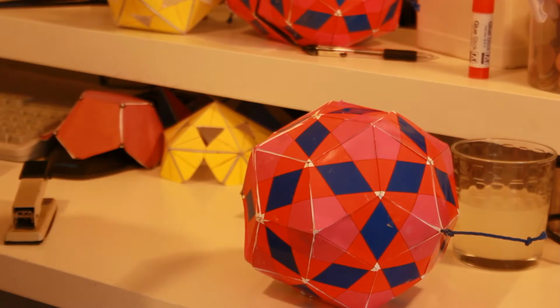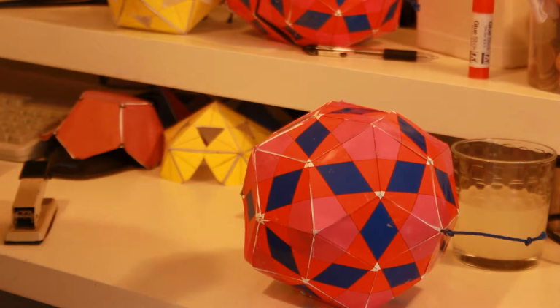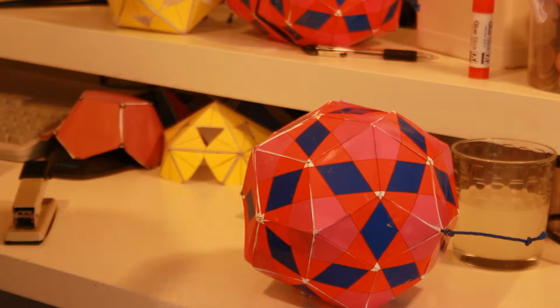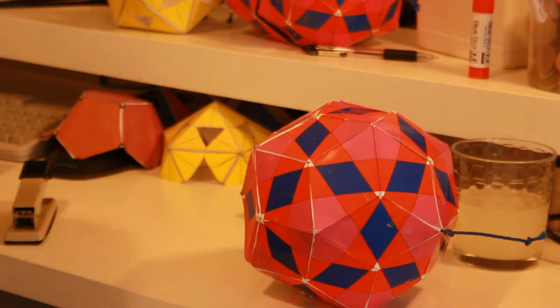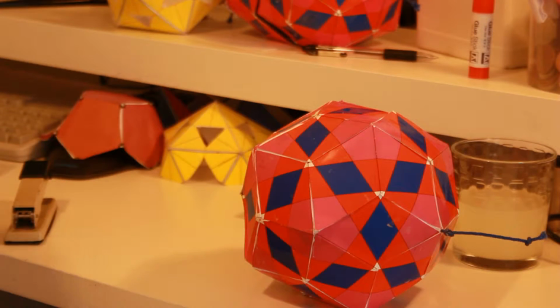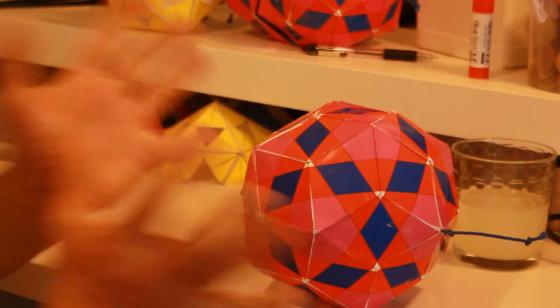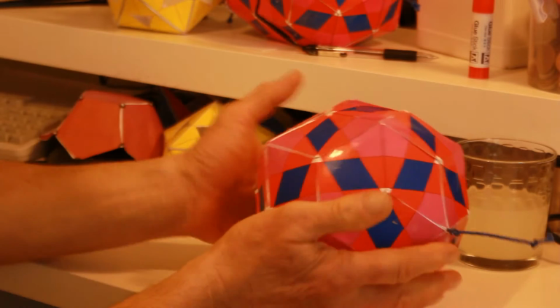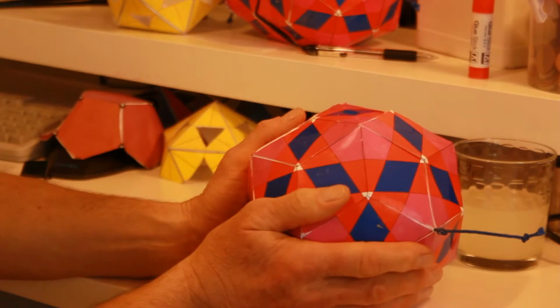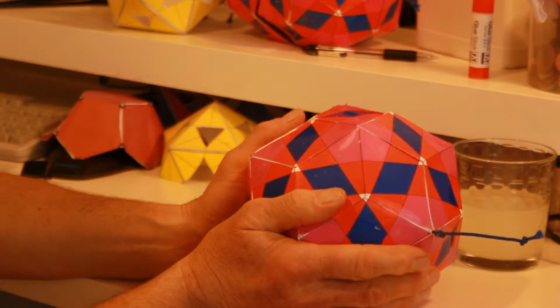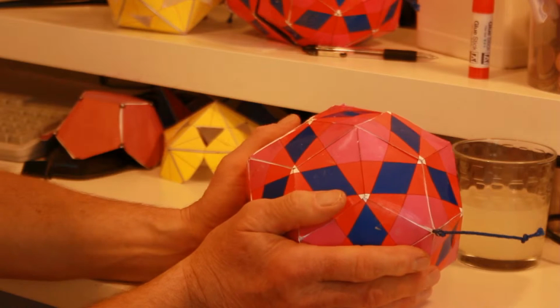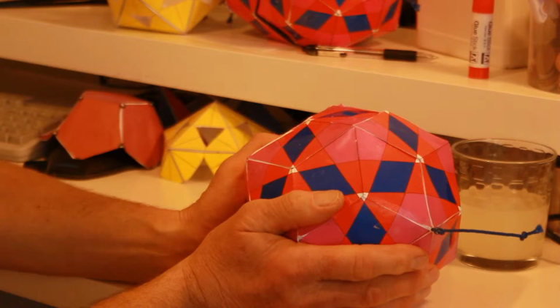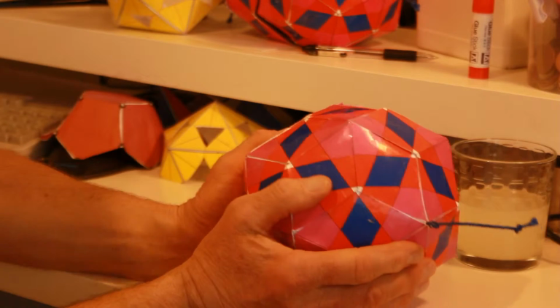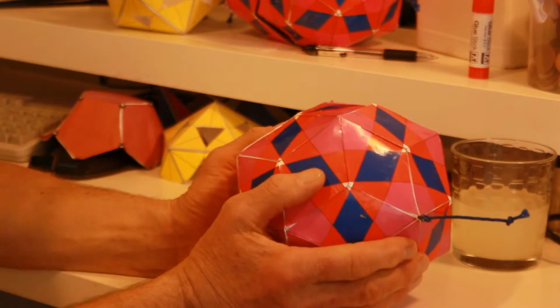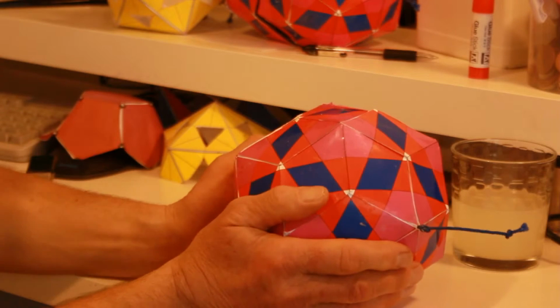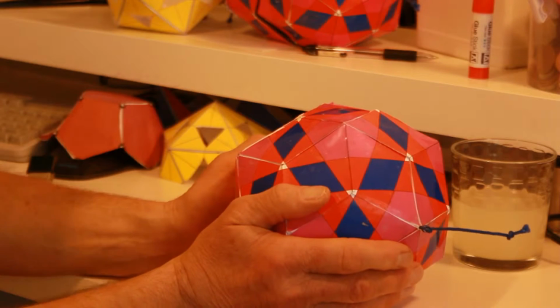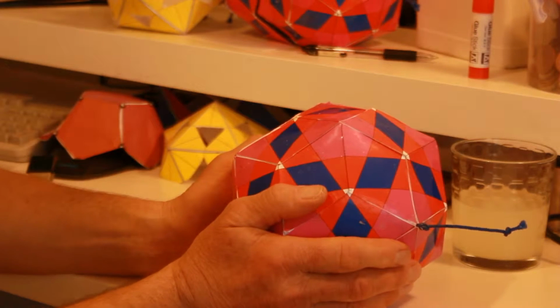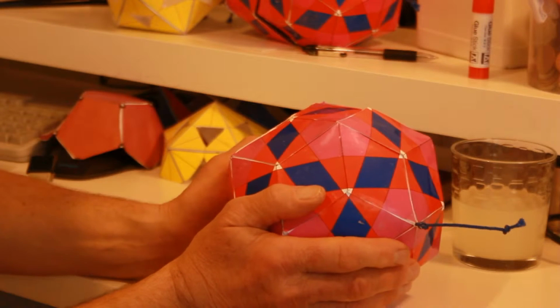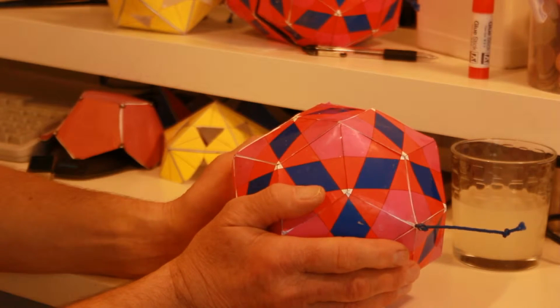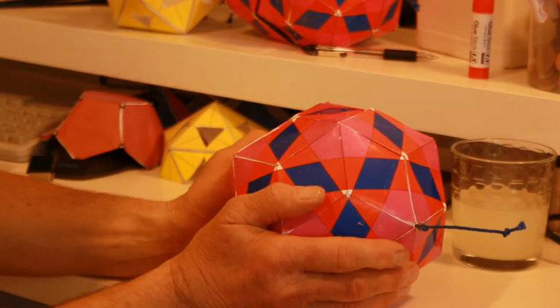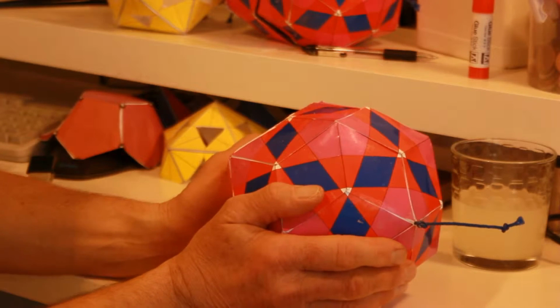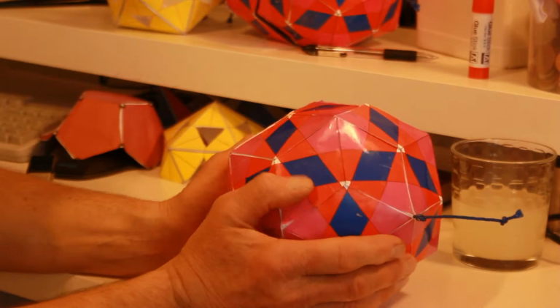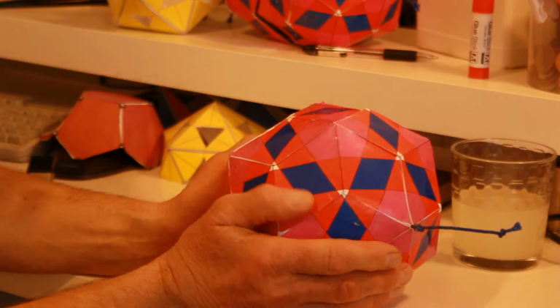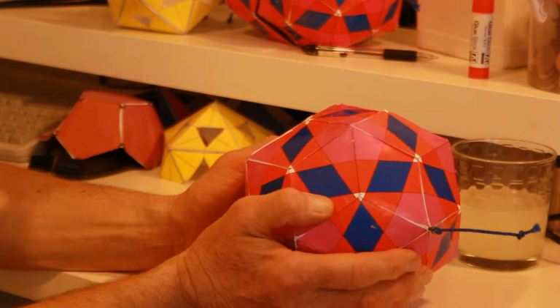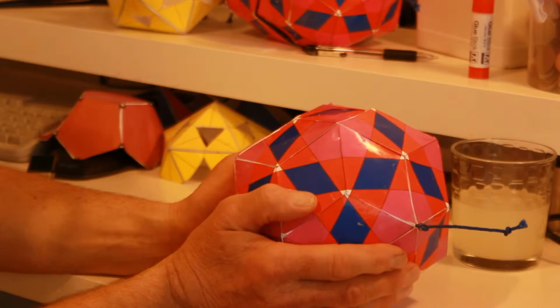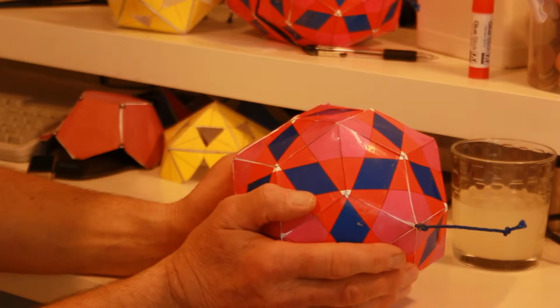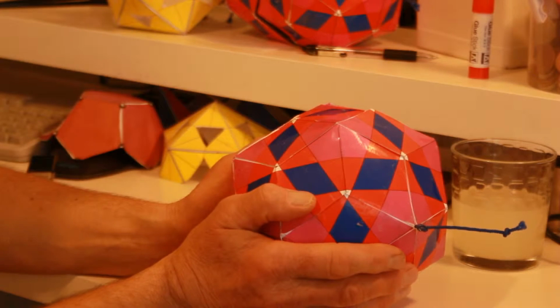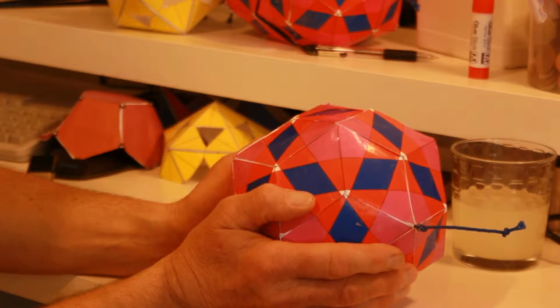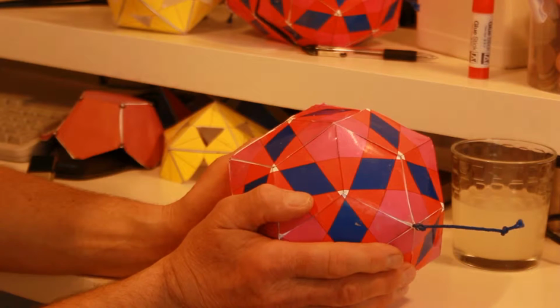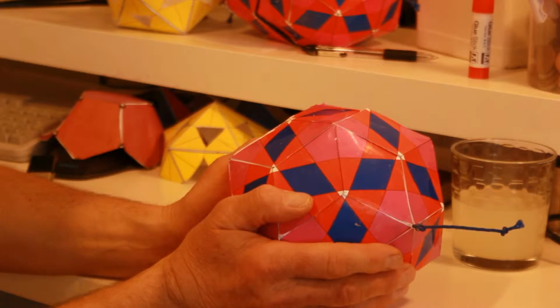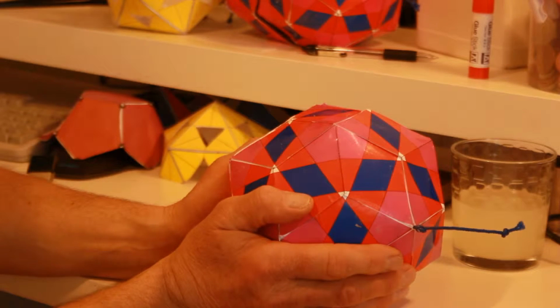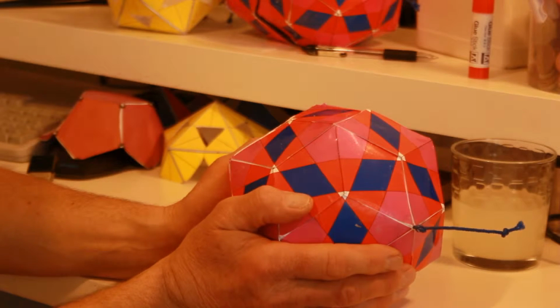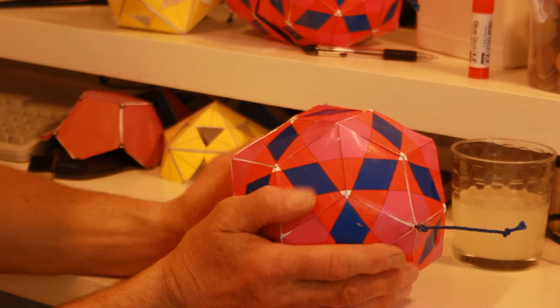This is your triacontahedron — your rhombic, diamond-shaped mother ship which contains all the platonic solids.